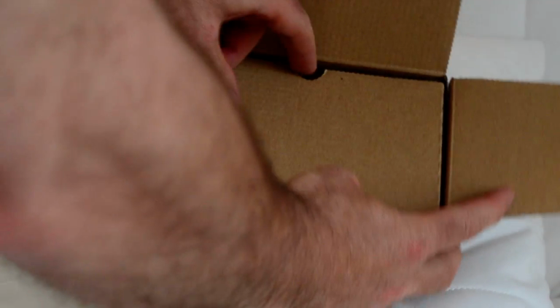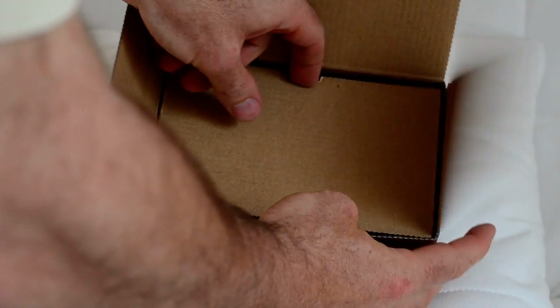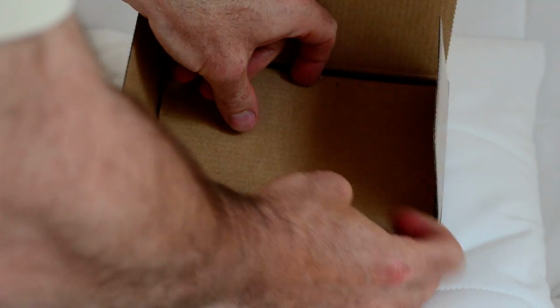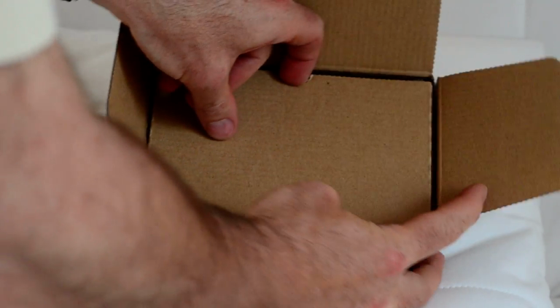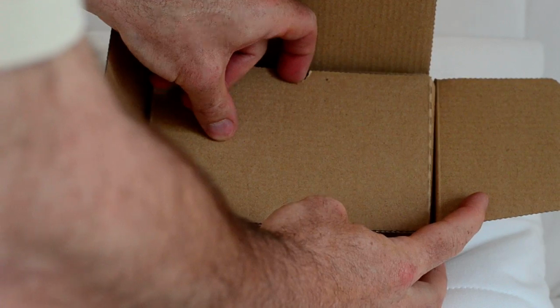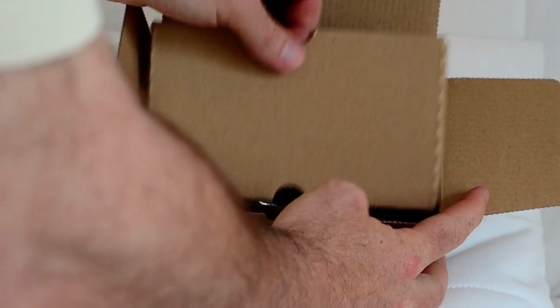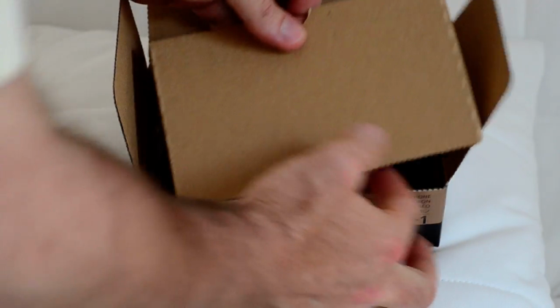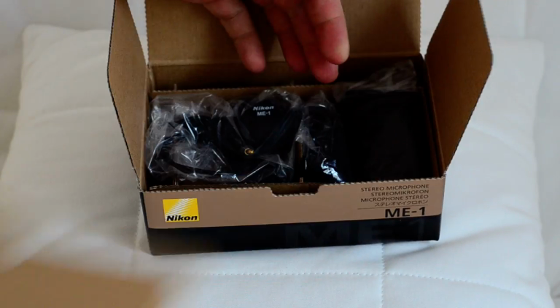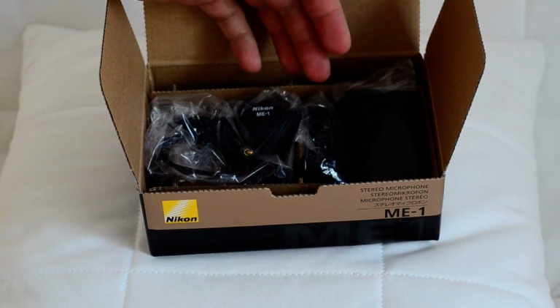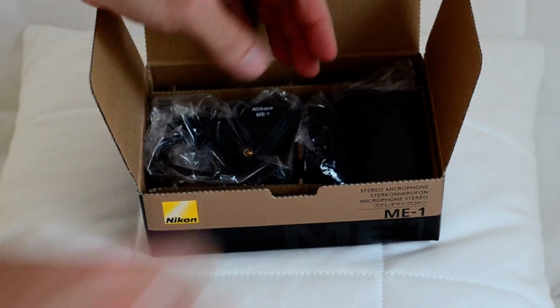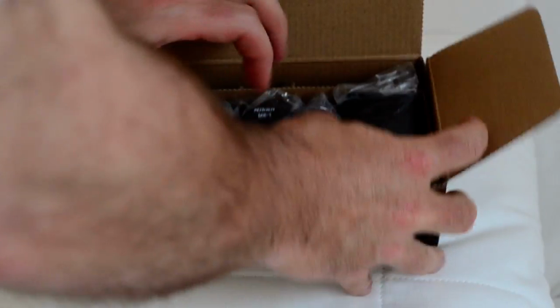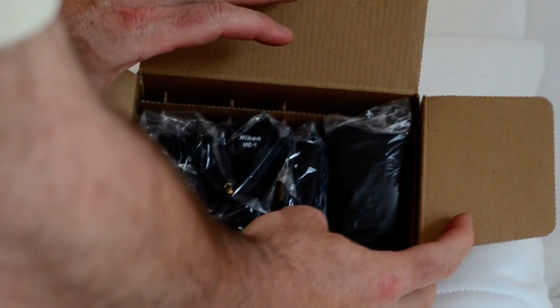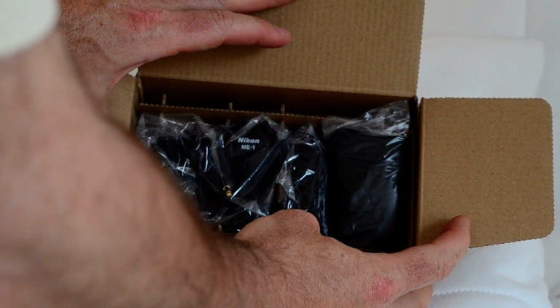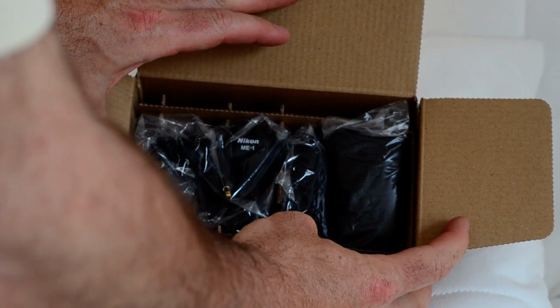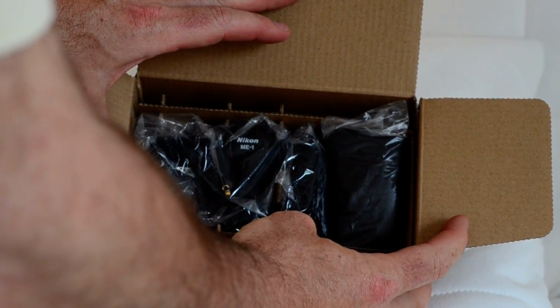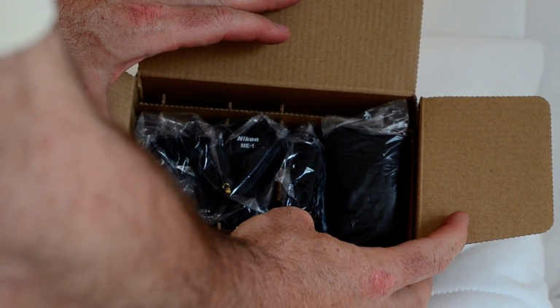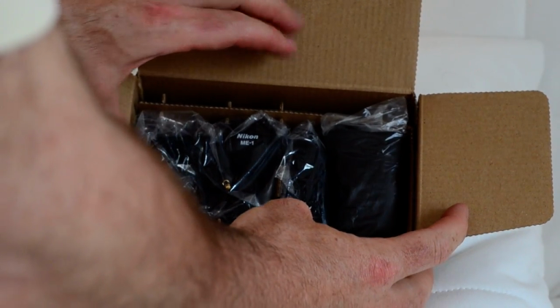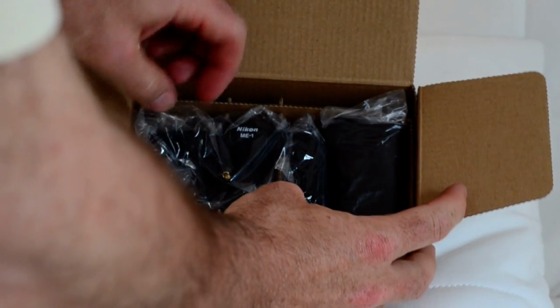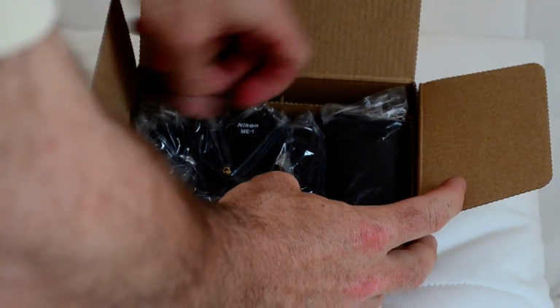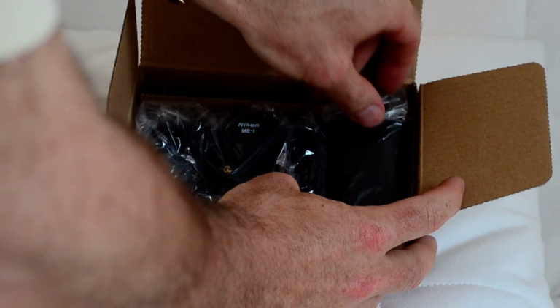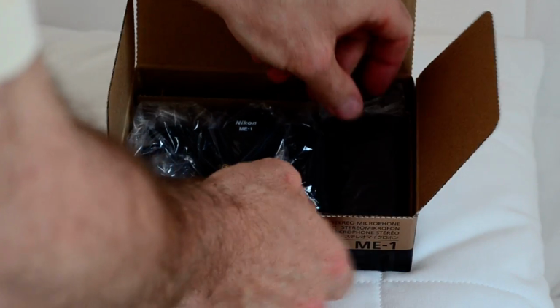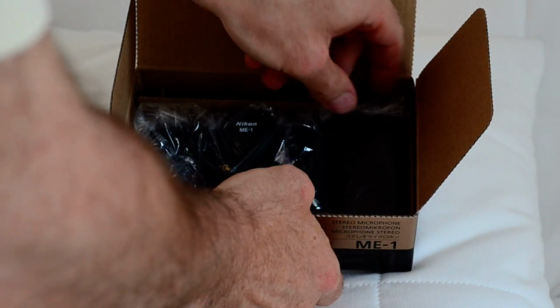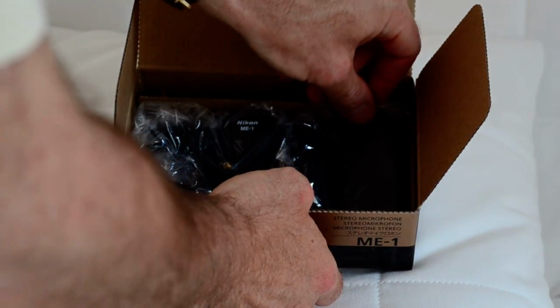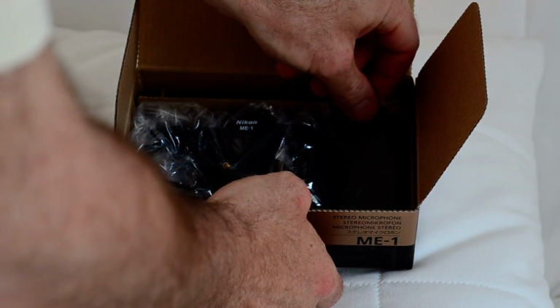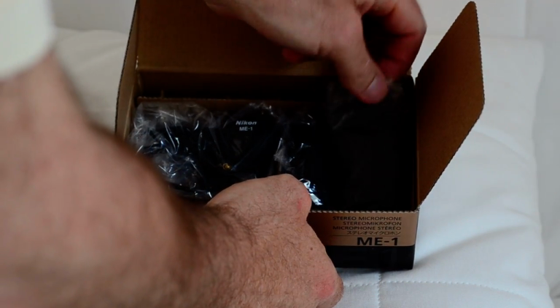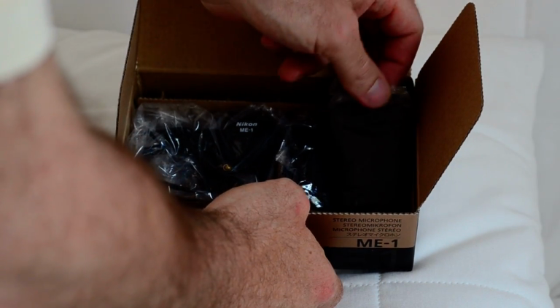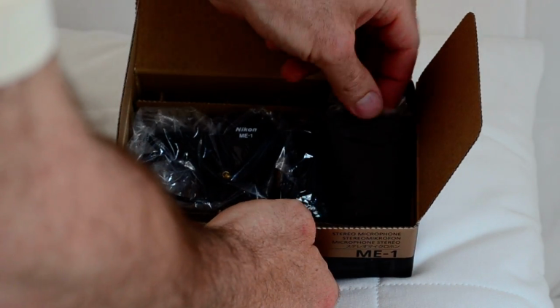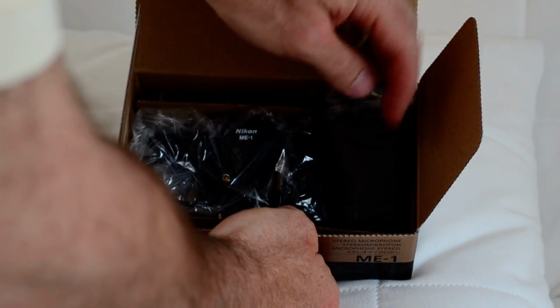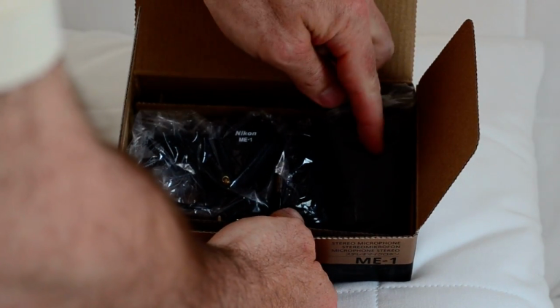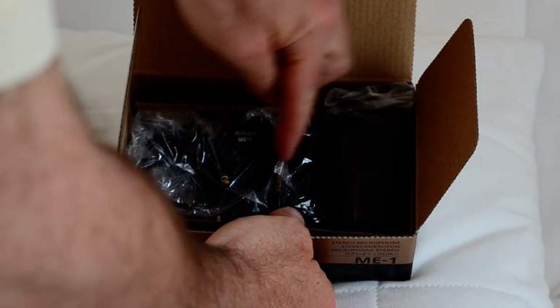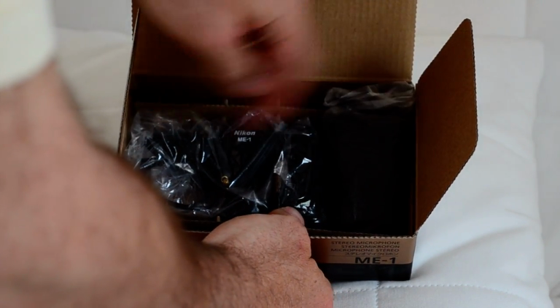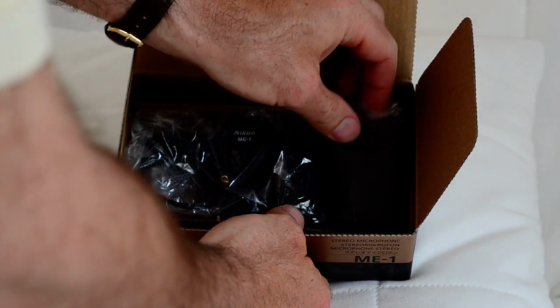We see the box, cardboard on top, and we see three components inside. Let's put the box aside and take them out one by one — one, two and three.